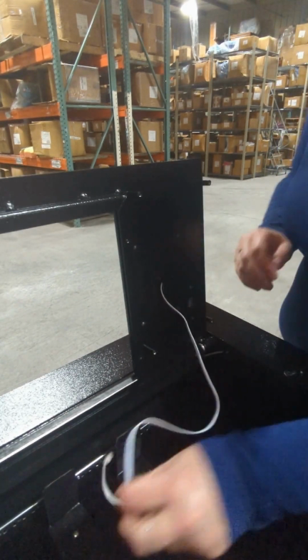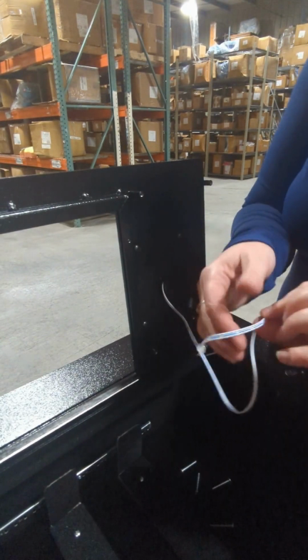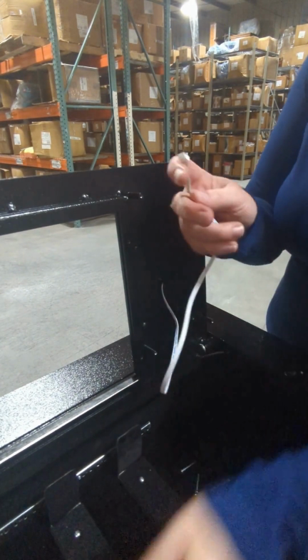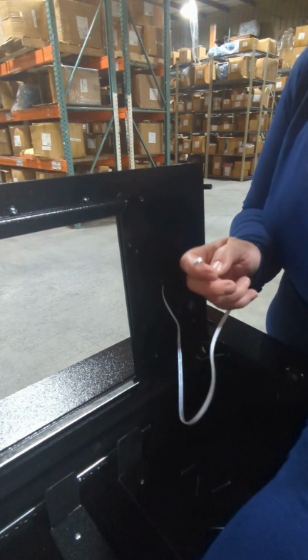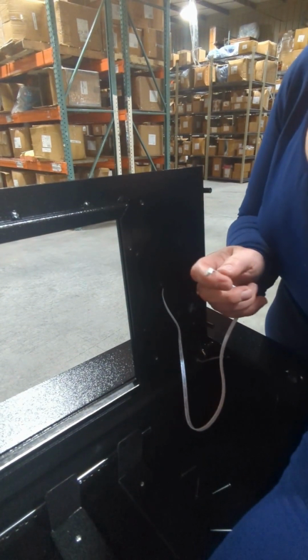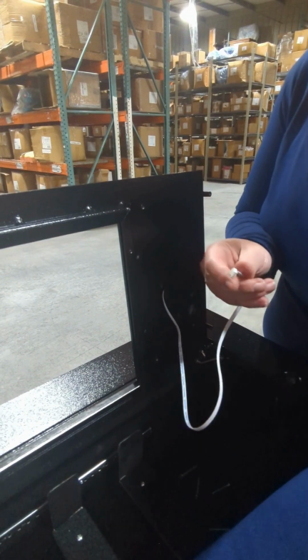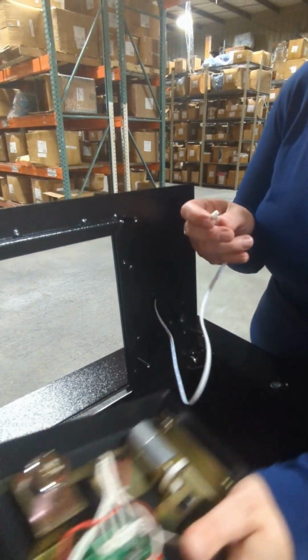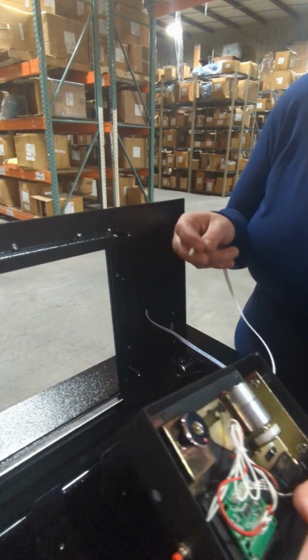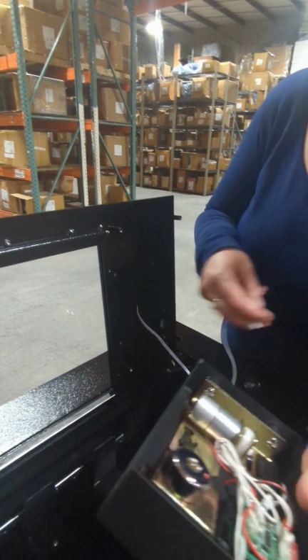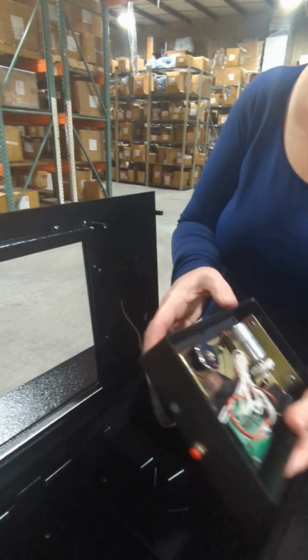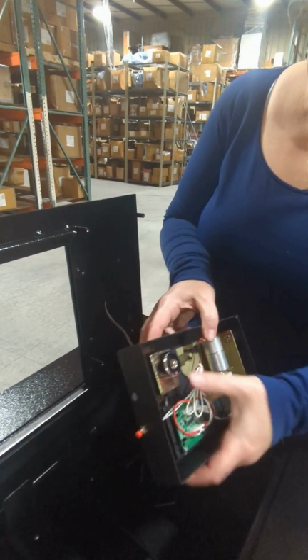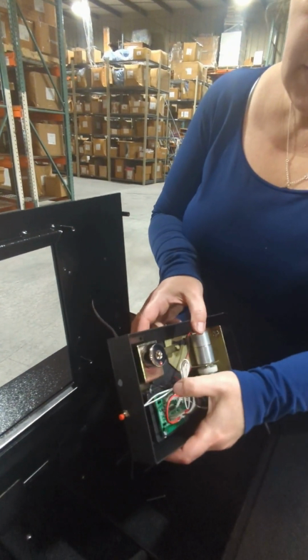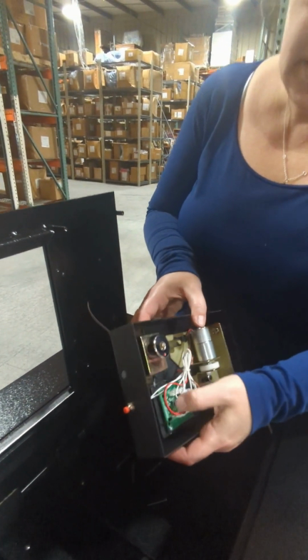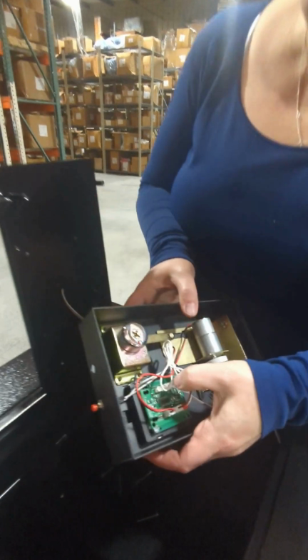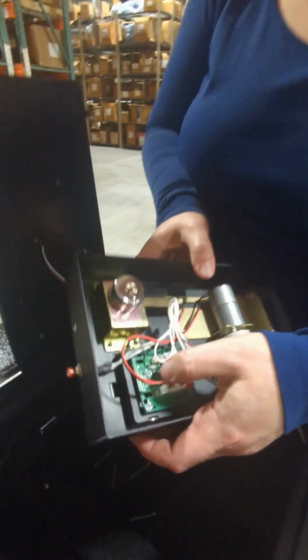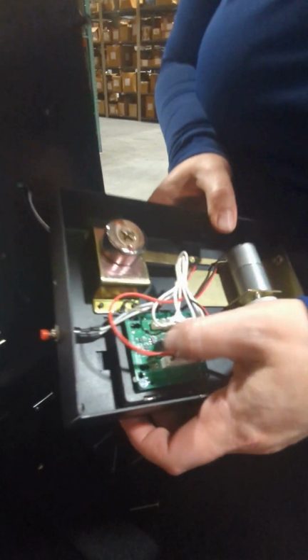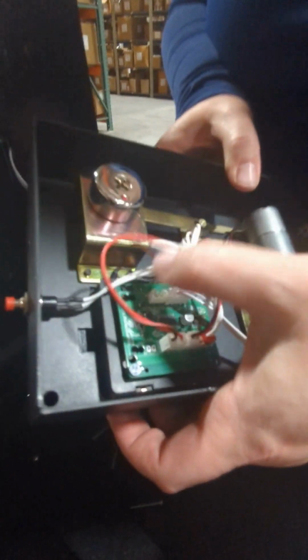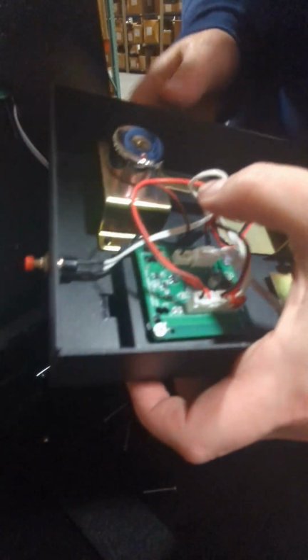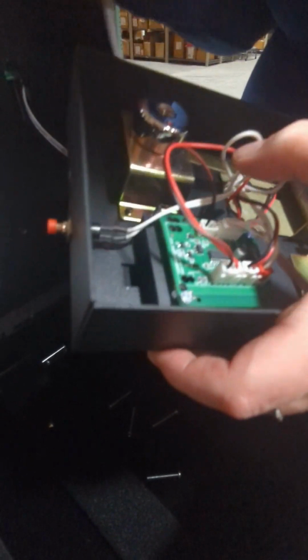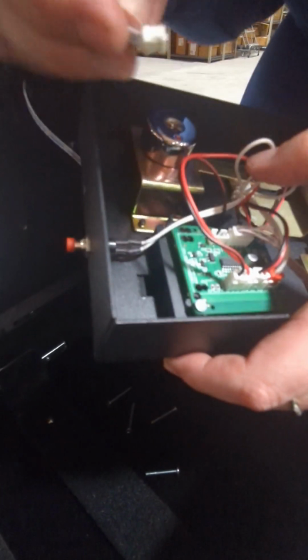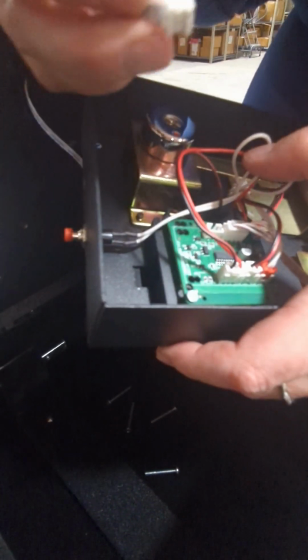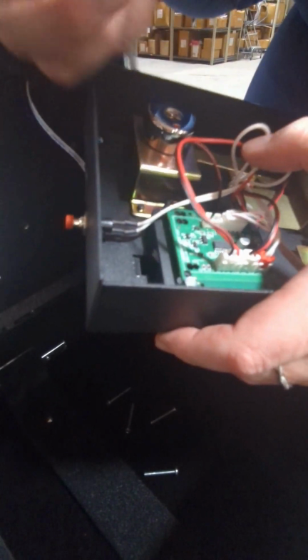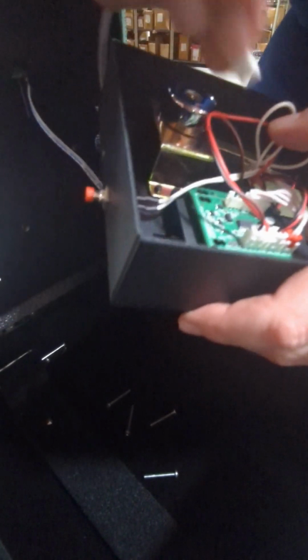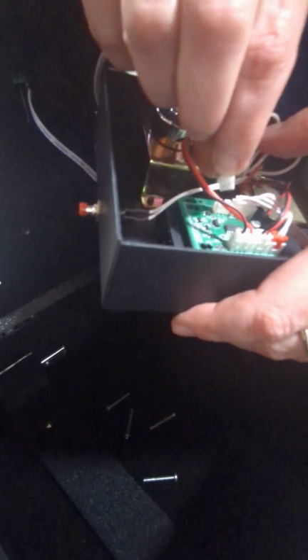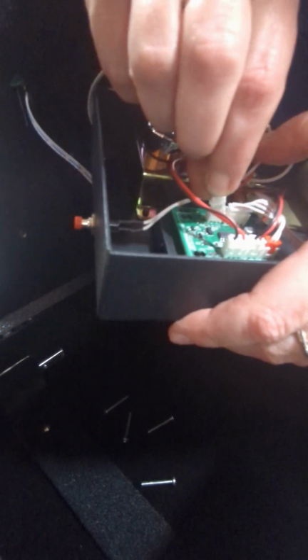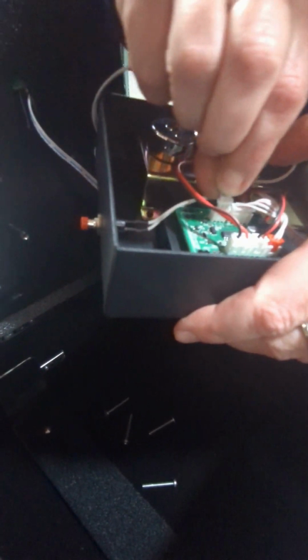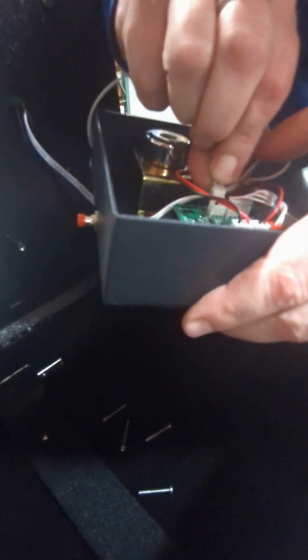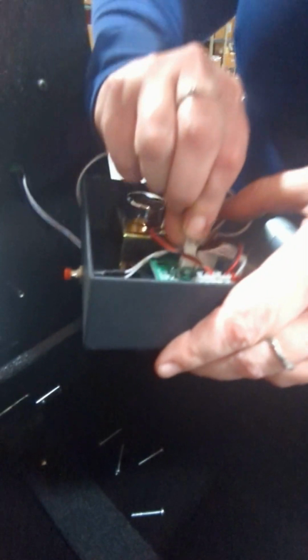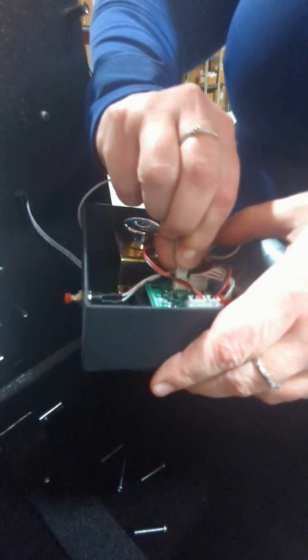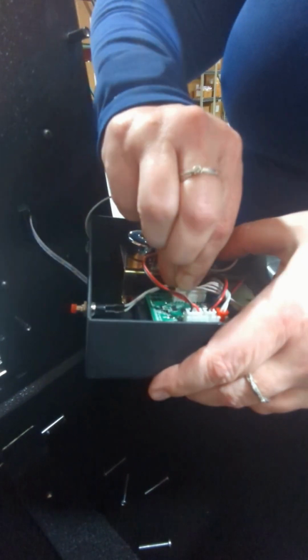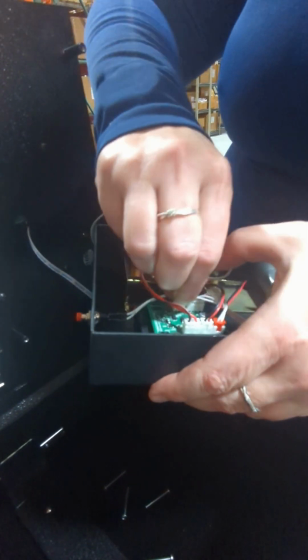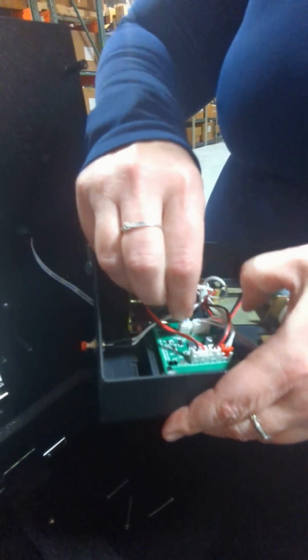Now this long piece is going to connect into this little connector over here. It's easy to see — it's the only one that doesn't have a plug in it currently.